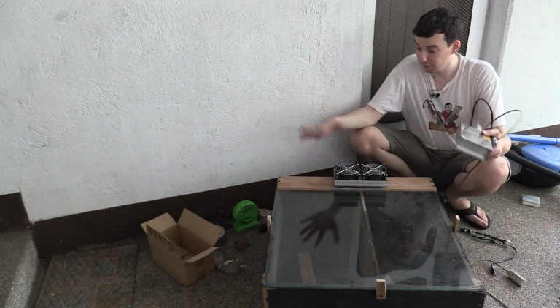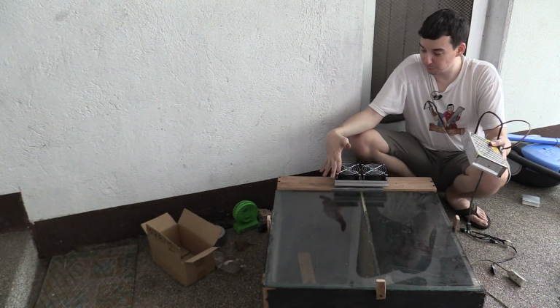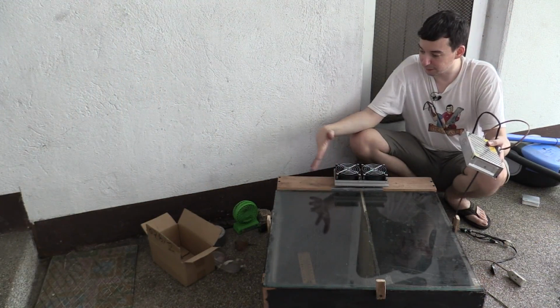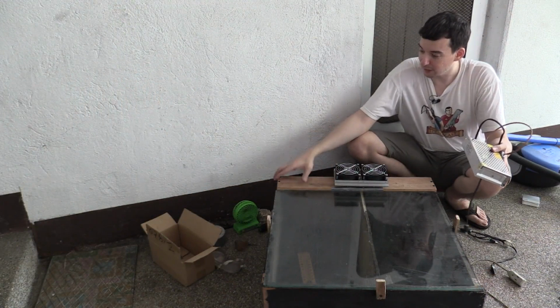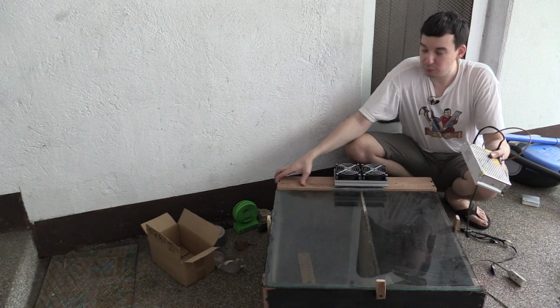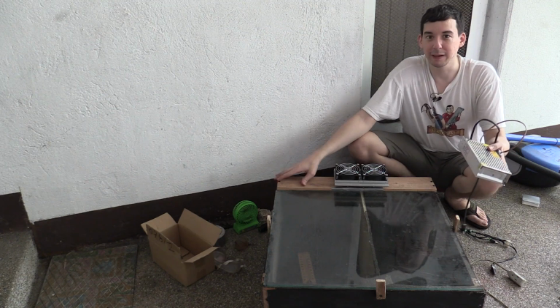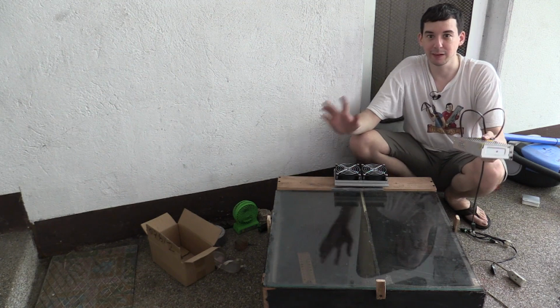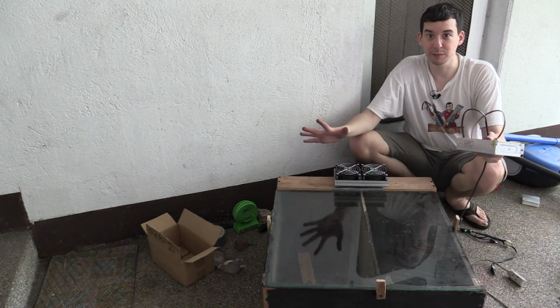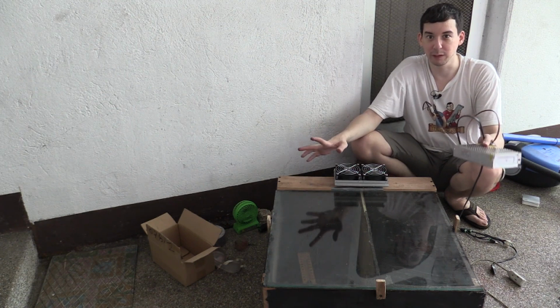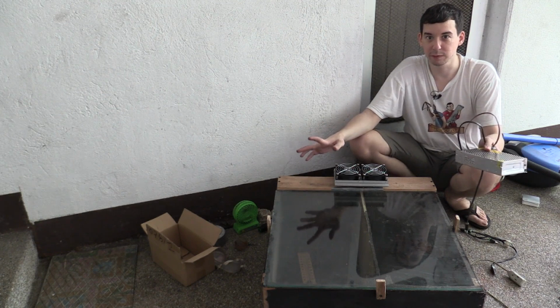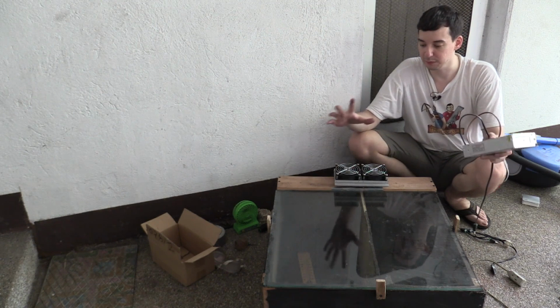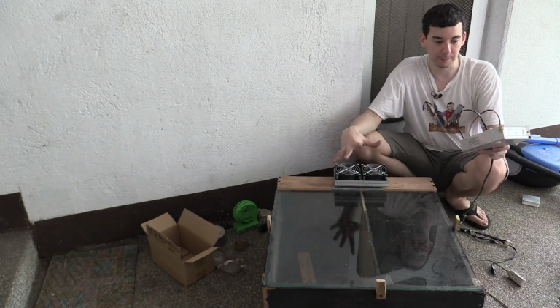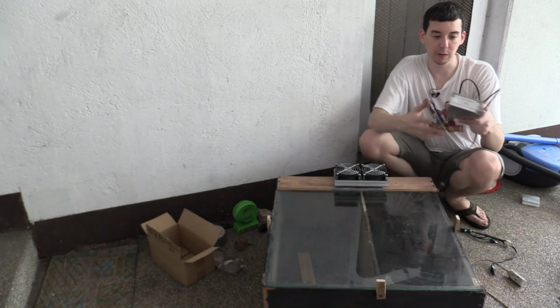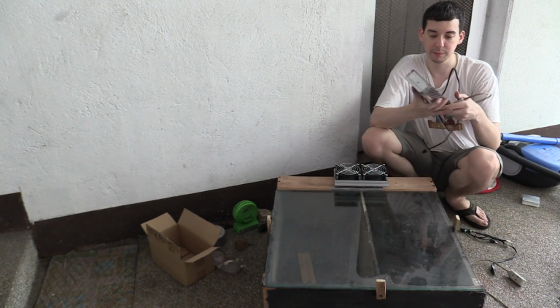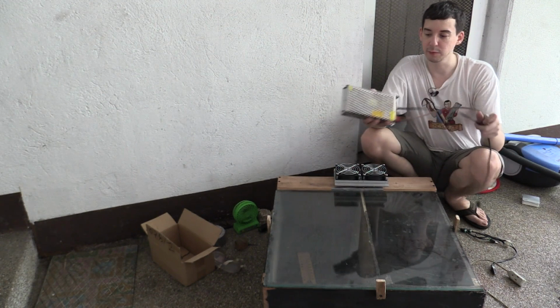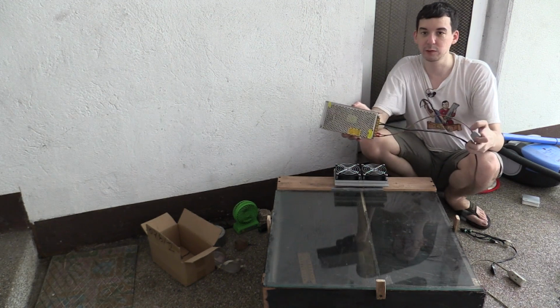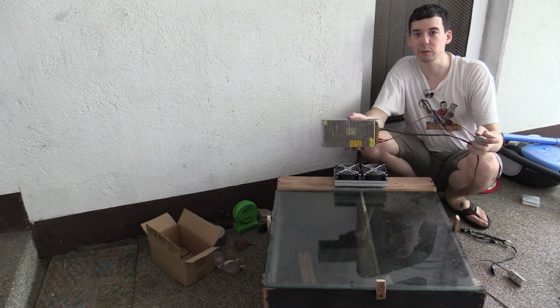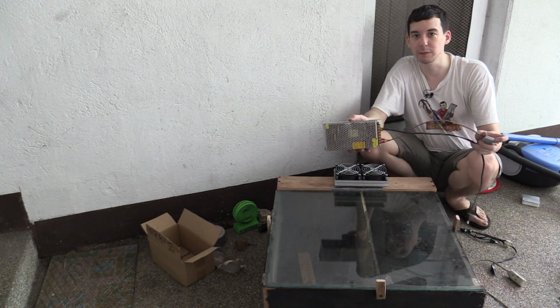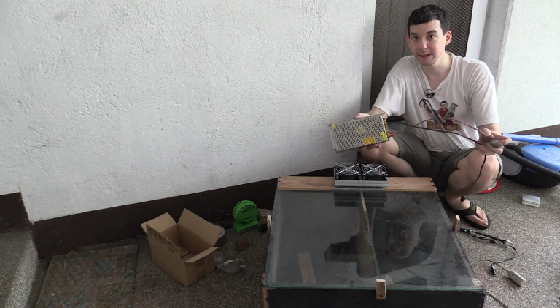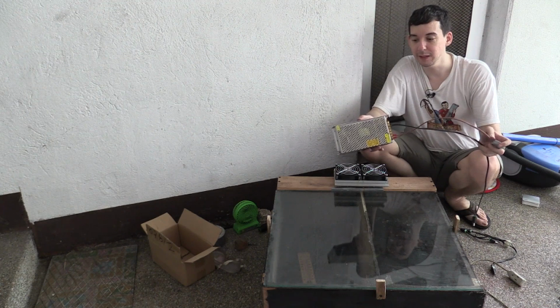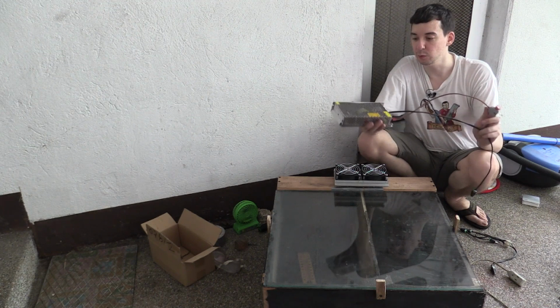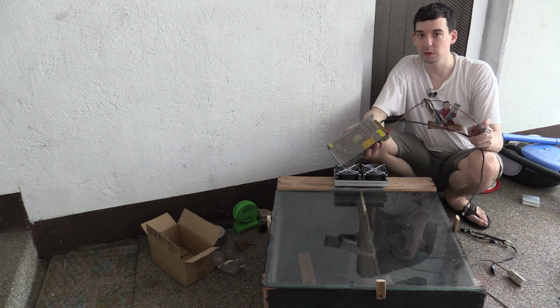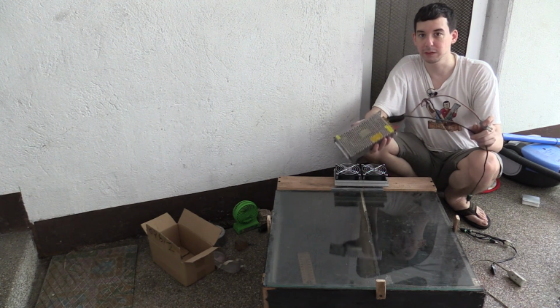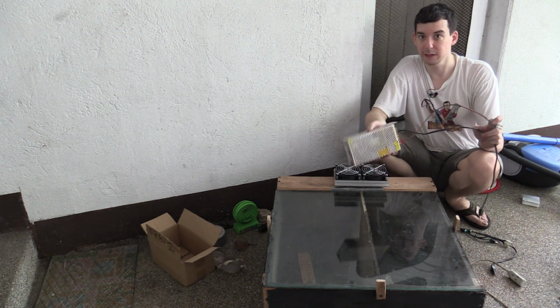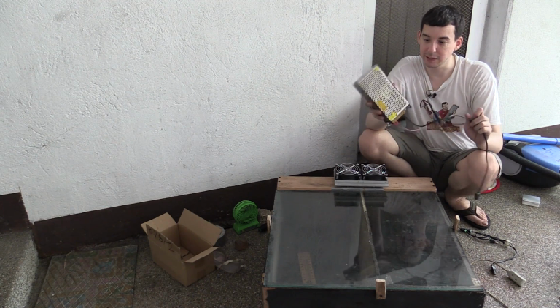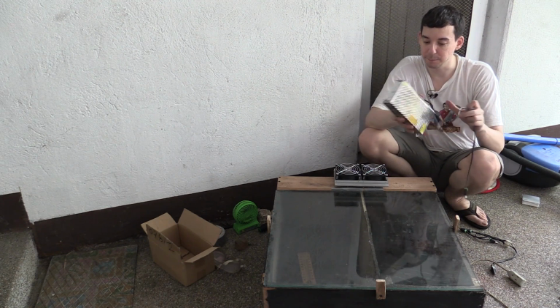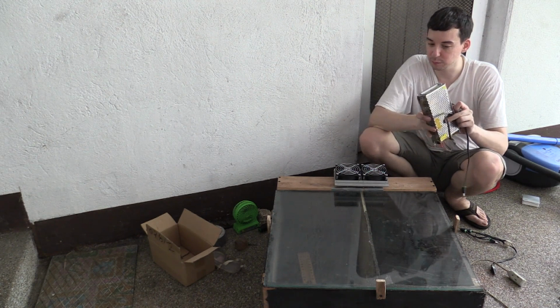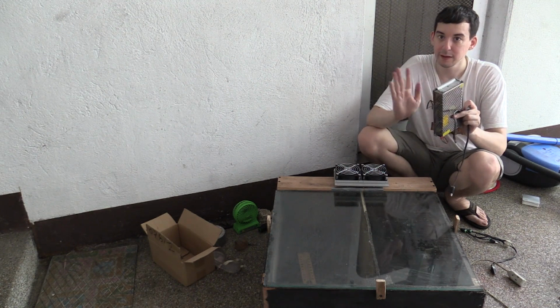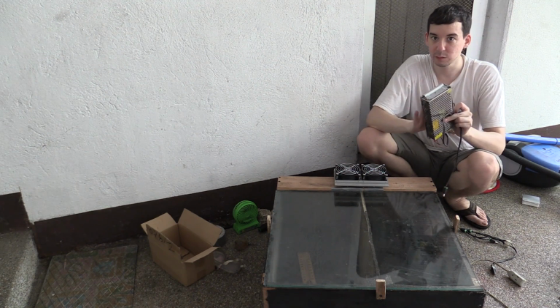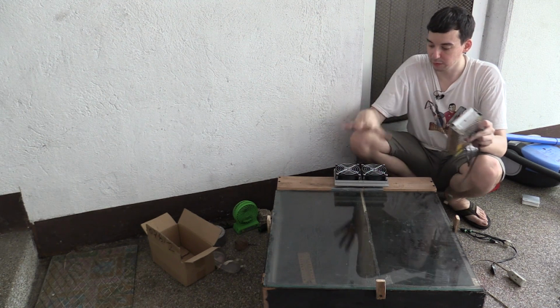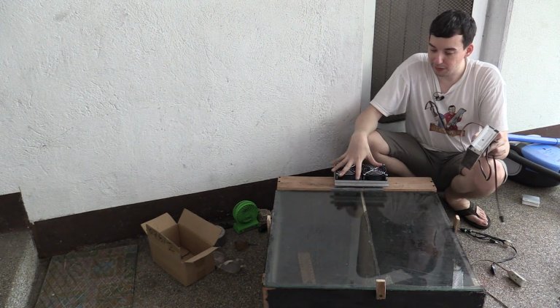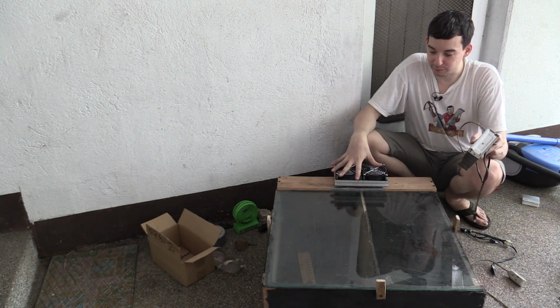It fits perfectly and I've bolted it back down and everything's ready. All we have to do now is apply power, and for that I've got this 220 volt AC to 12 volt DC up to 10 amp power supply. So this is what we're going to use to power this thing.